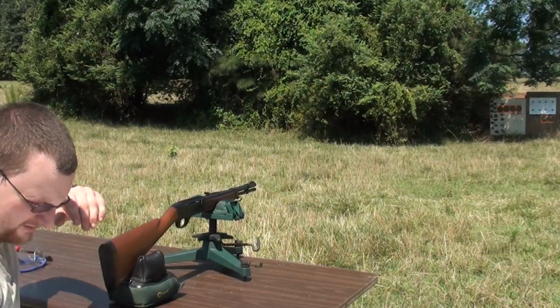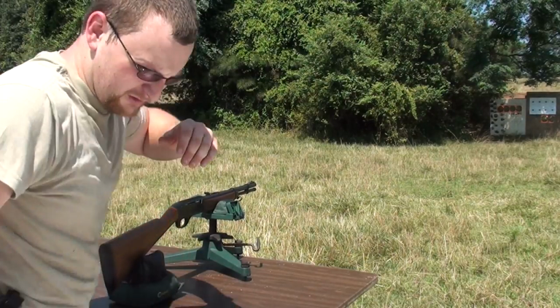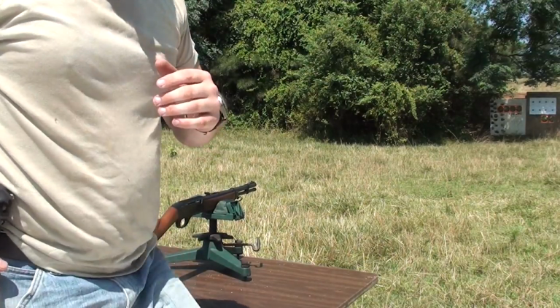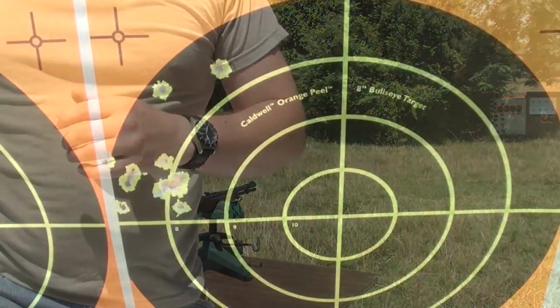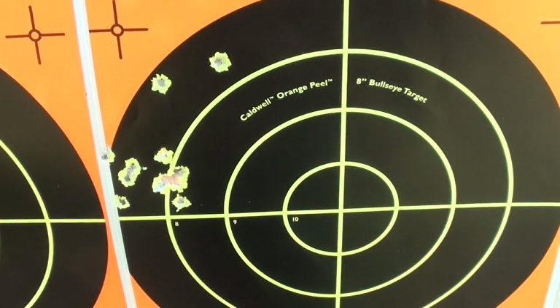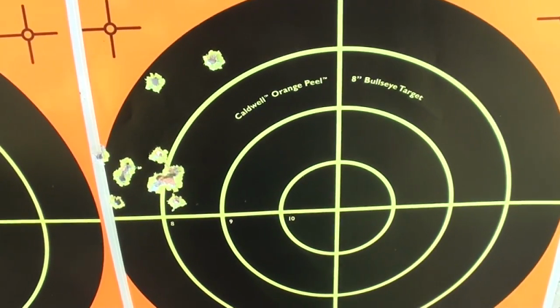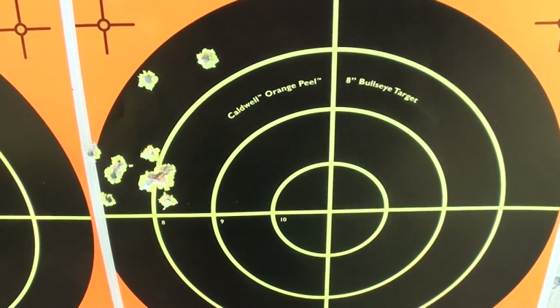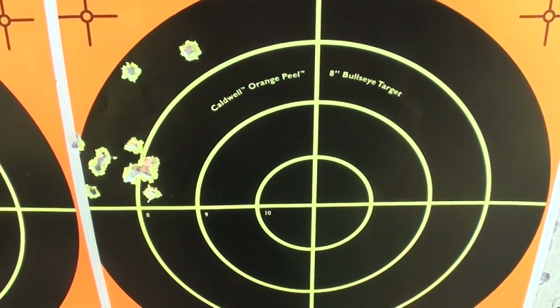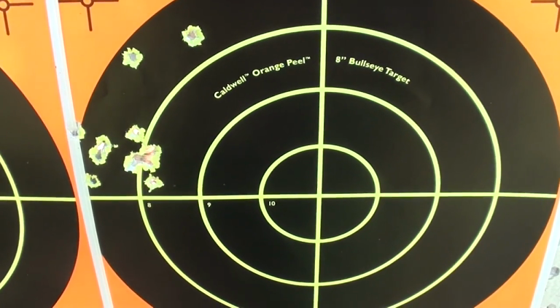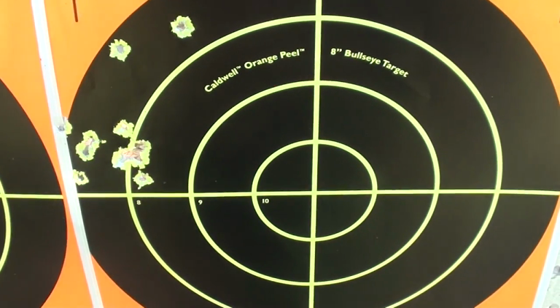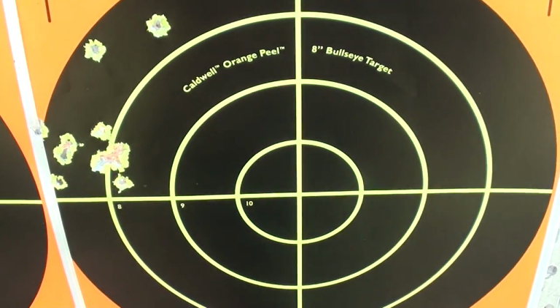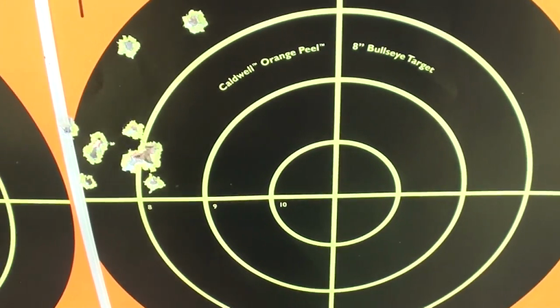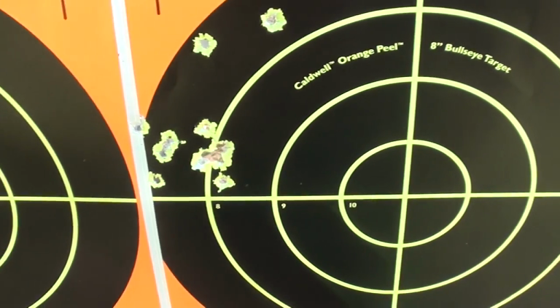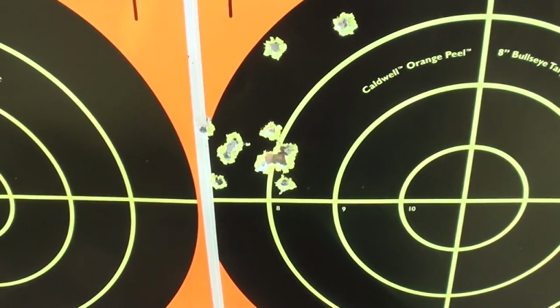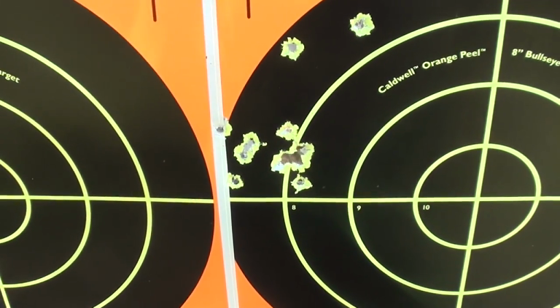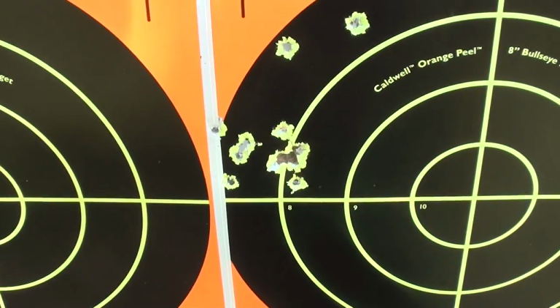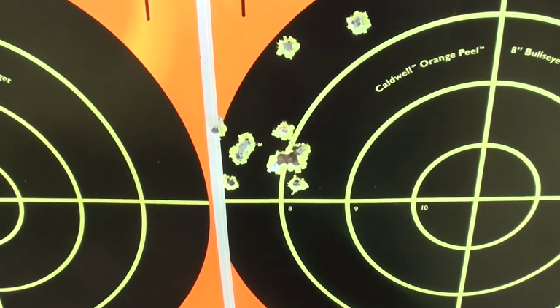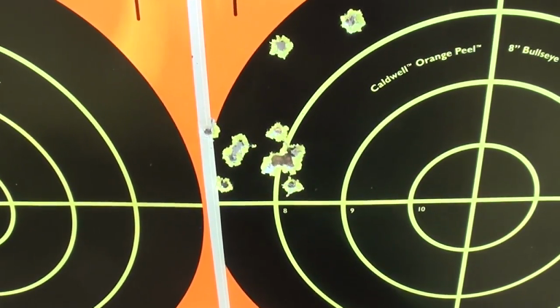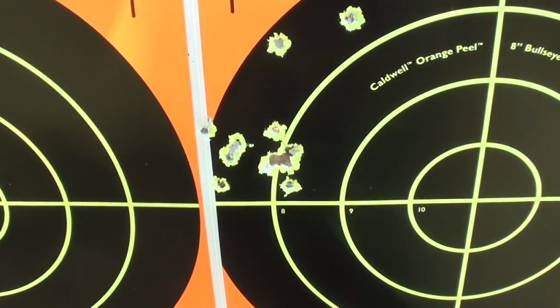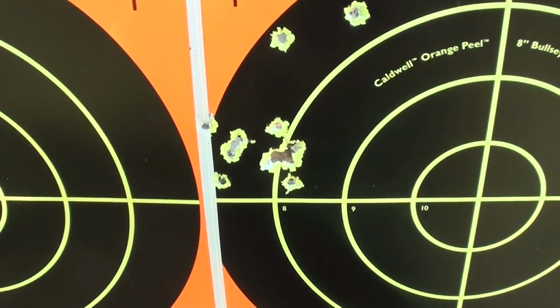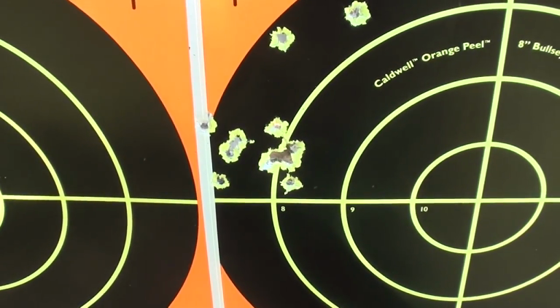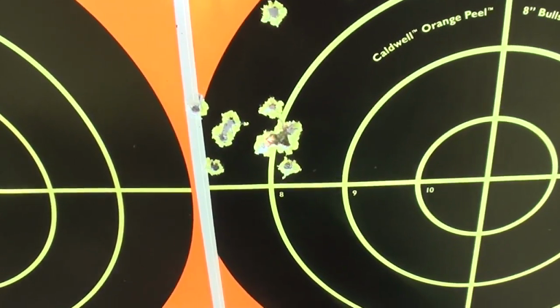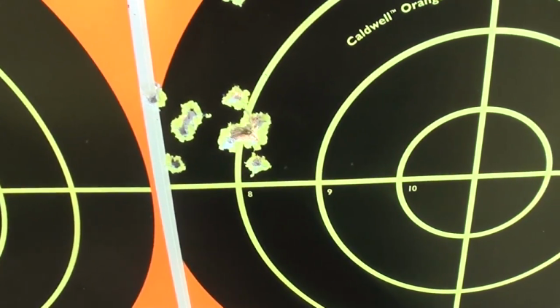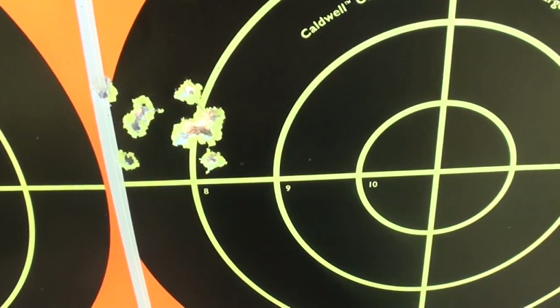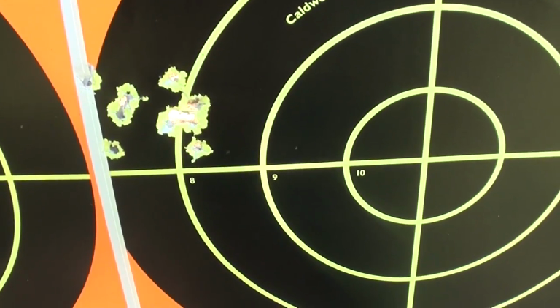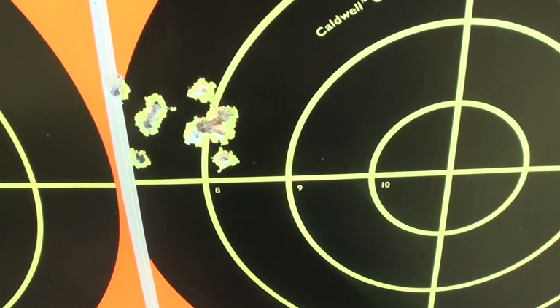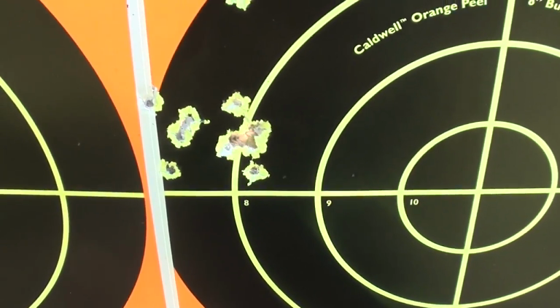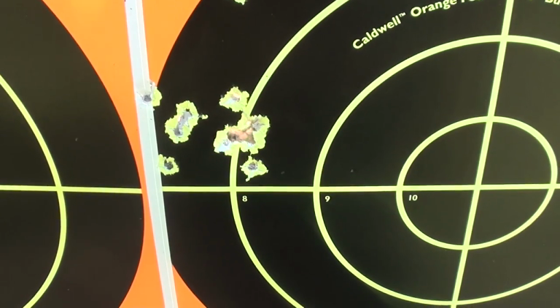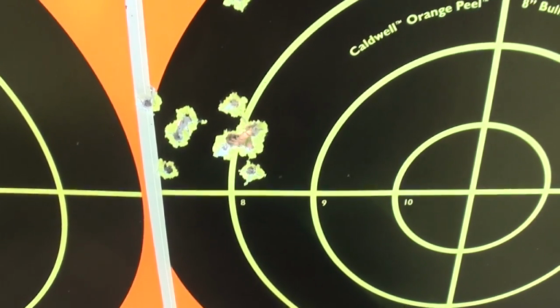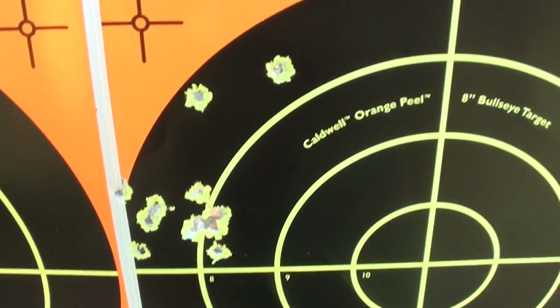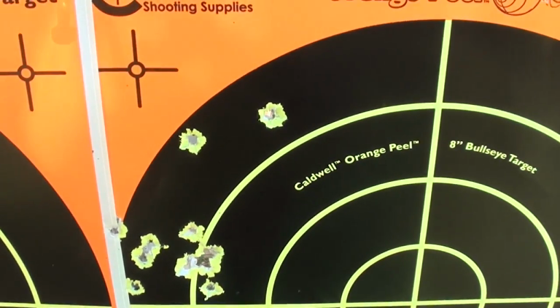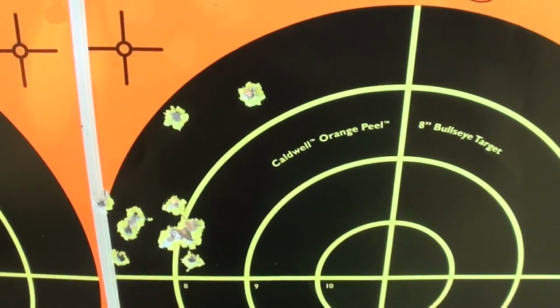Let's see how this thing groups. There's our little Colt Stagecoach at 25 yards. Definitely hitting significantly to the left — we'll definitely have to try to adjust the sights. But that's not a bad grouping; that's probably about an inch and a half or so, with a couple of flyers hitting high.